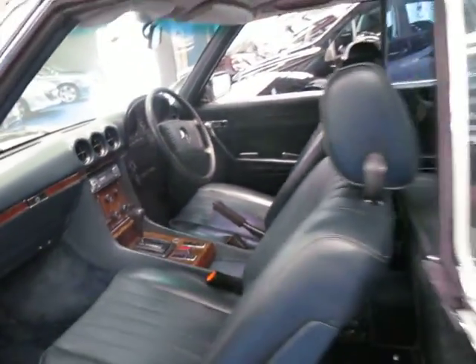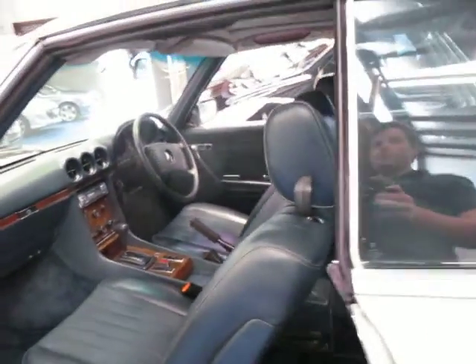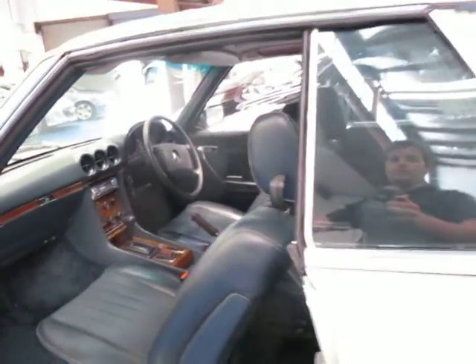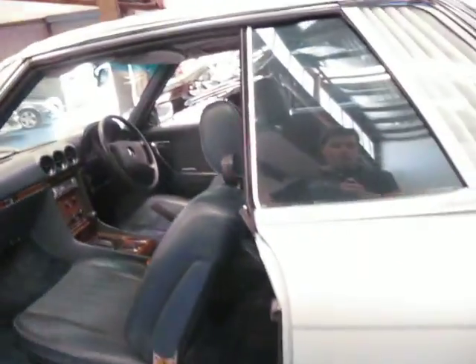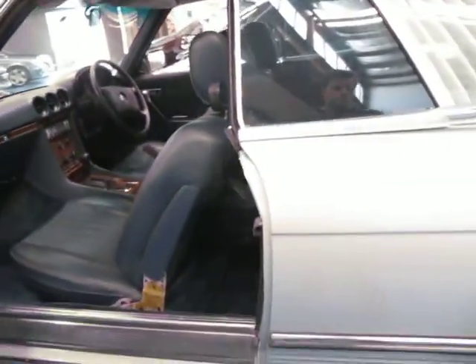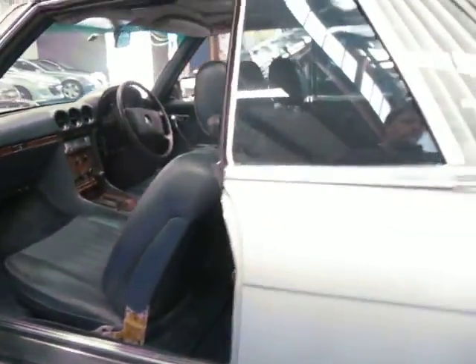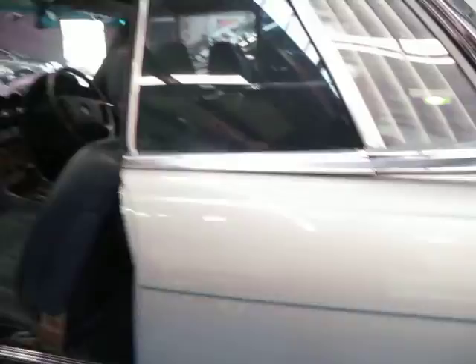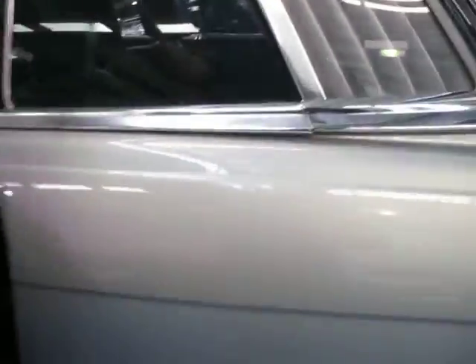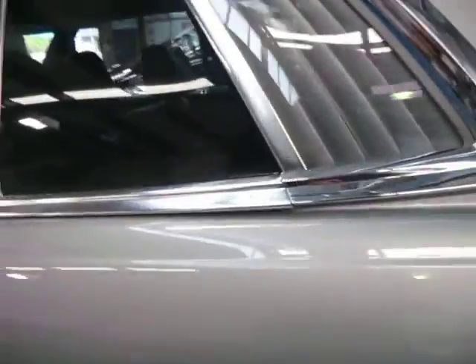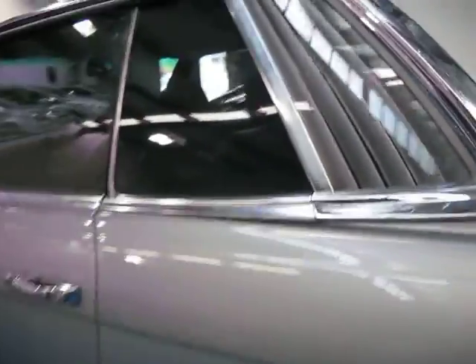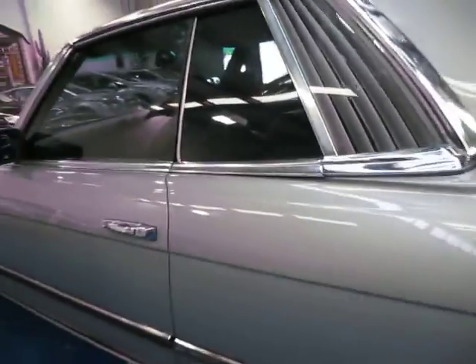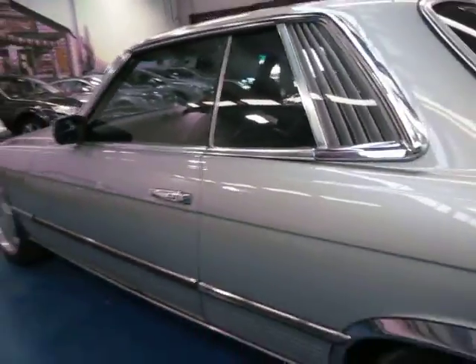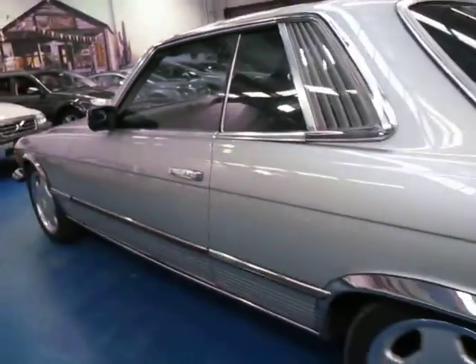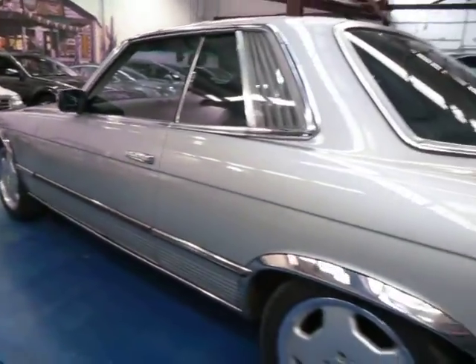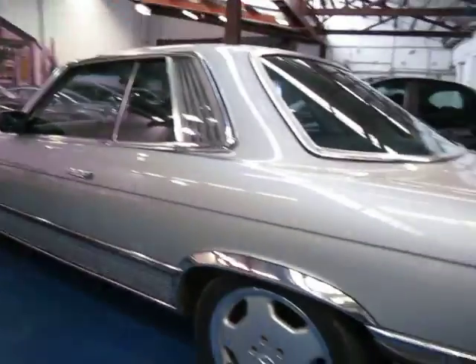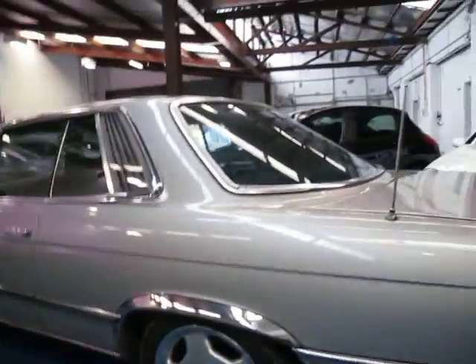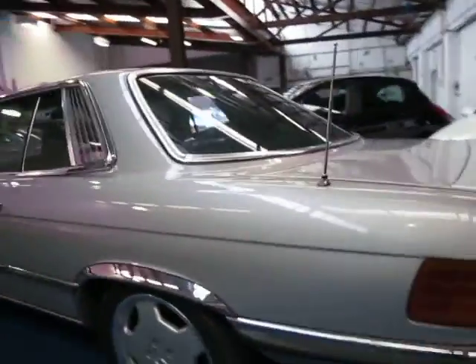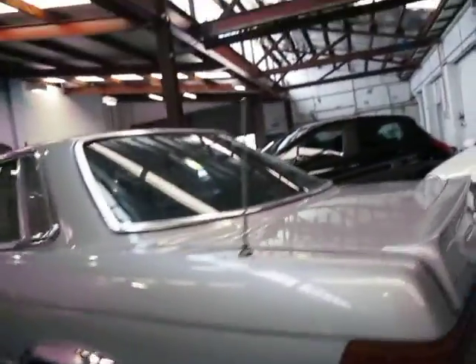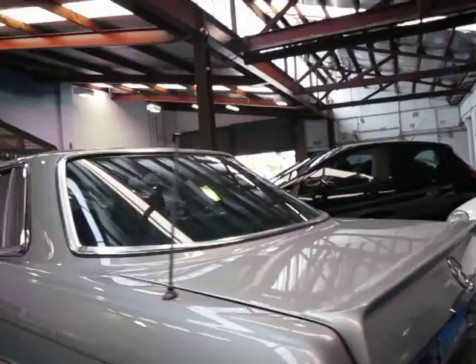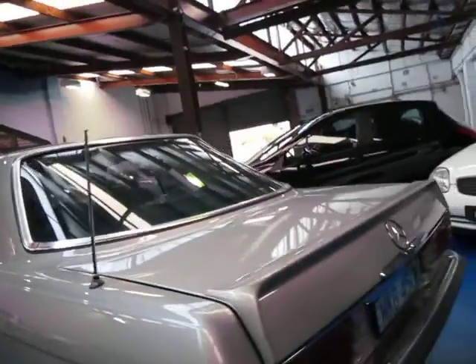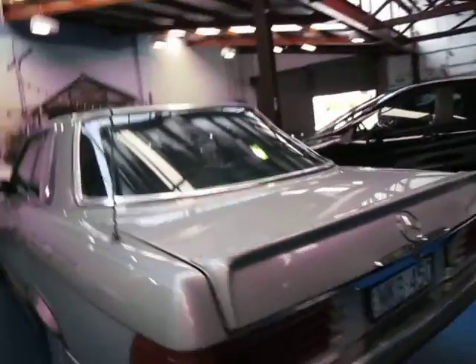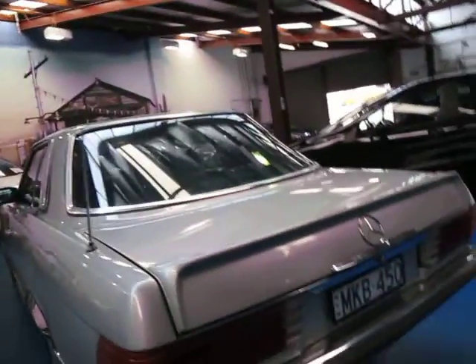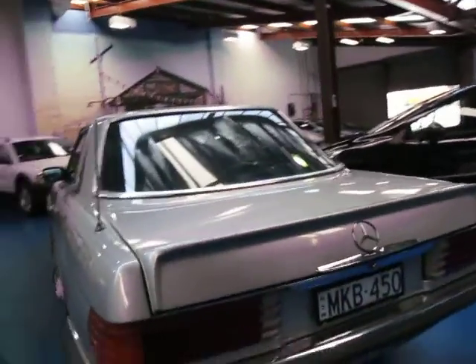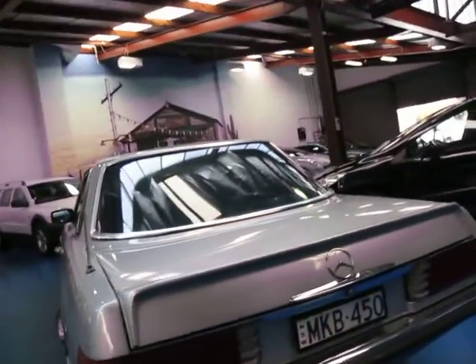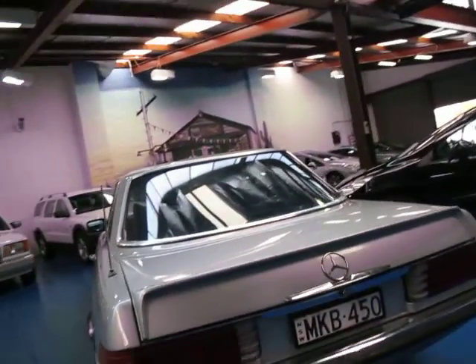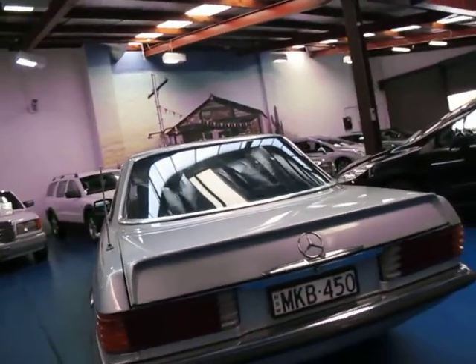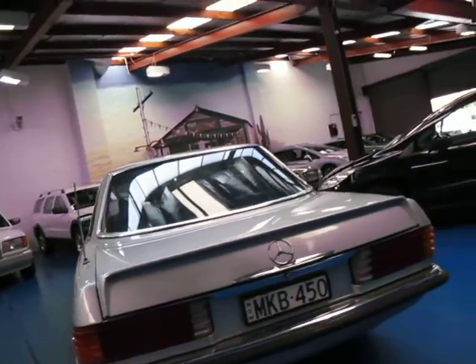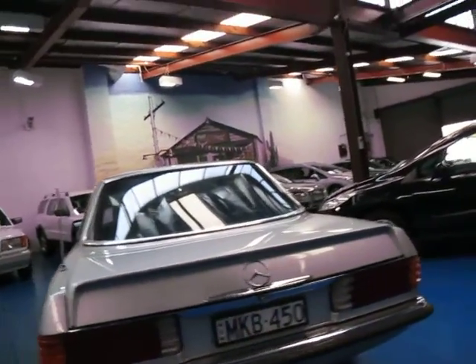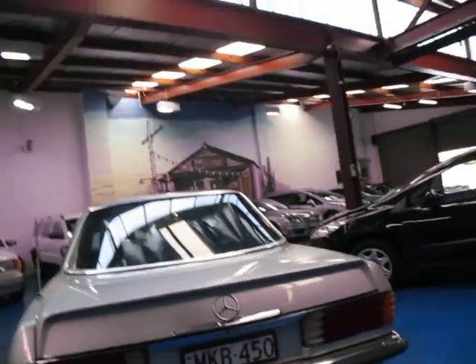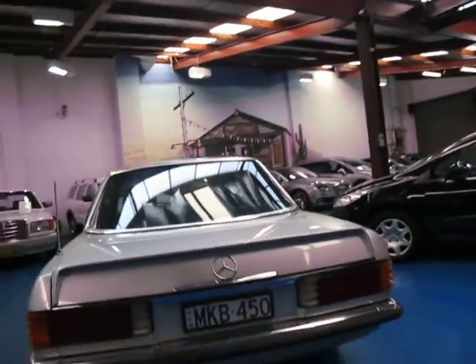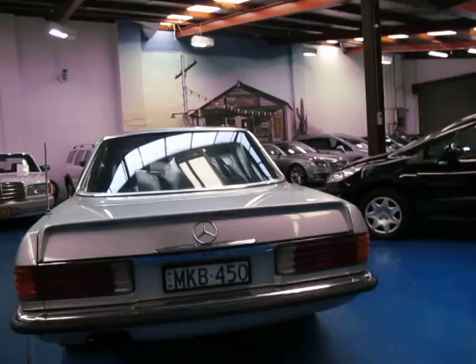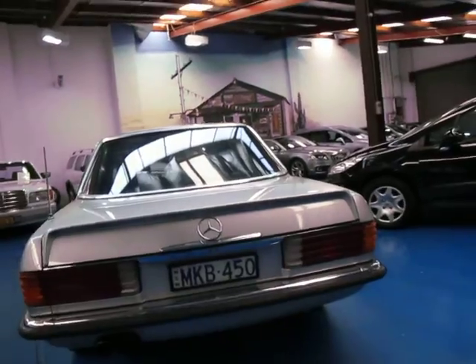I have driven it and it drives very very well. It starts first time, all the suspension and everything feels very very good. I think this car probably would be better suited to someone who is more of a project.